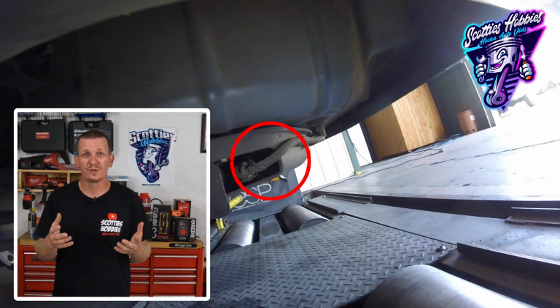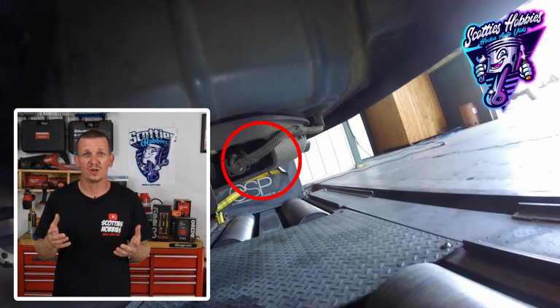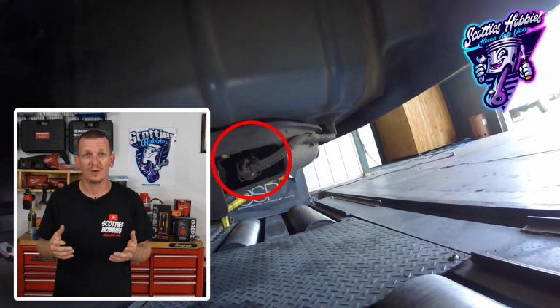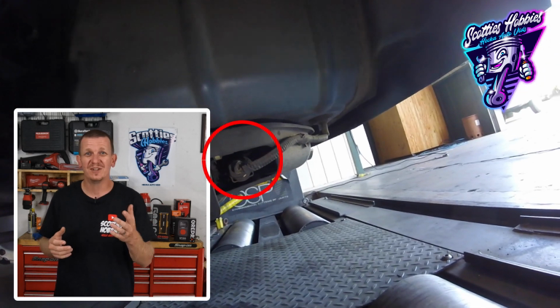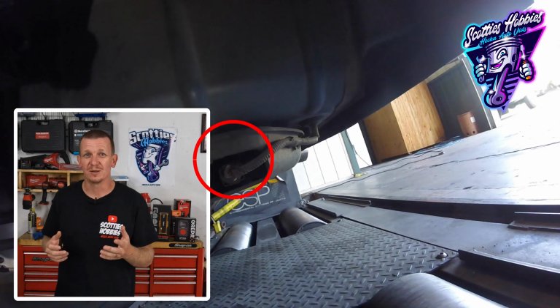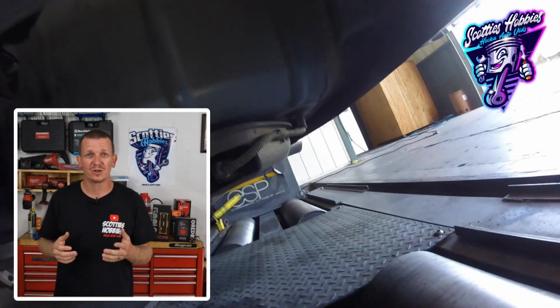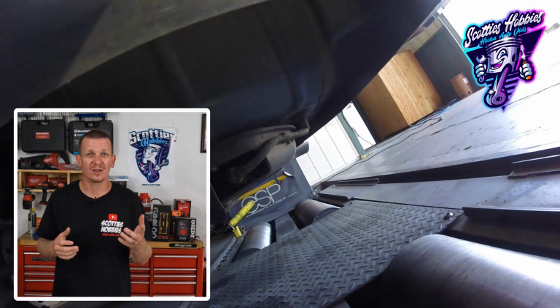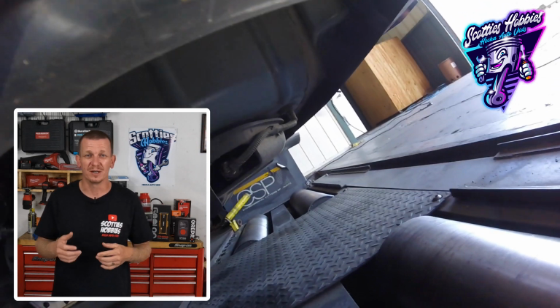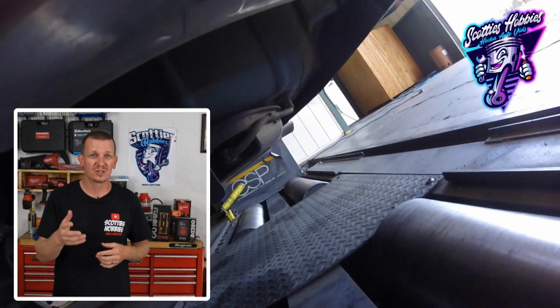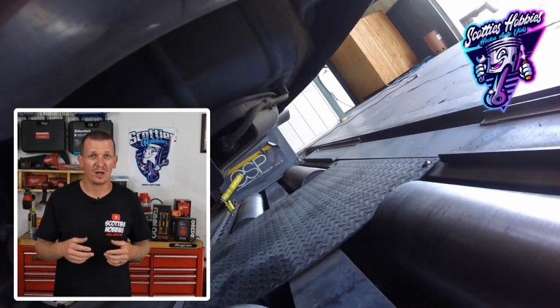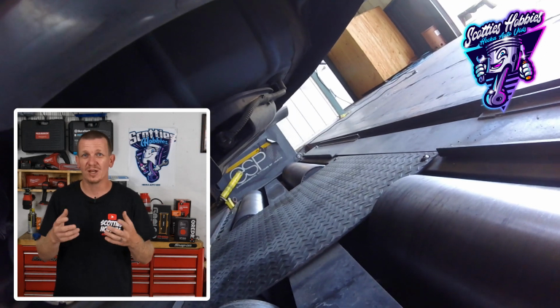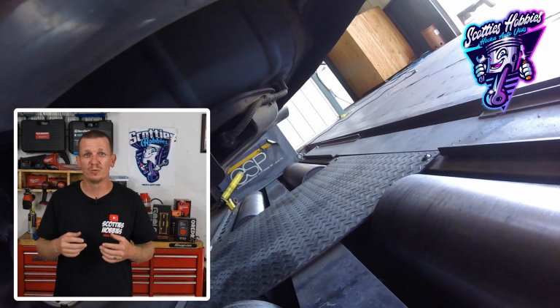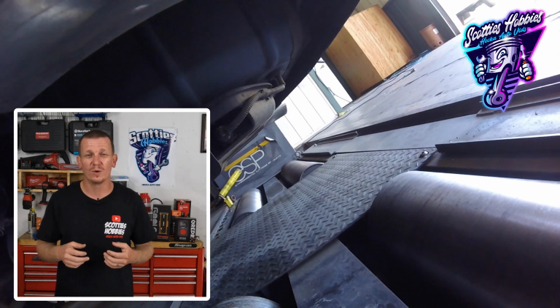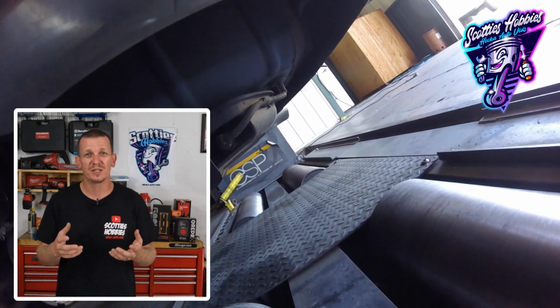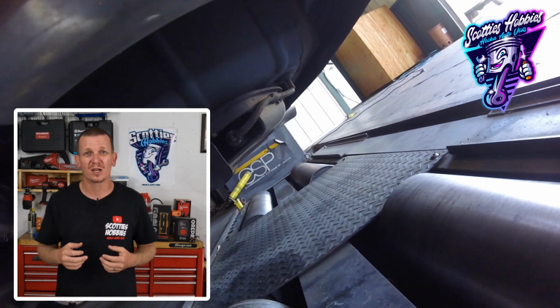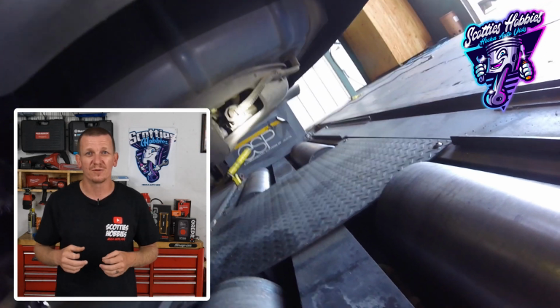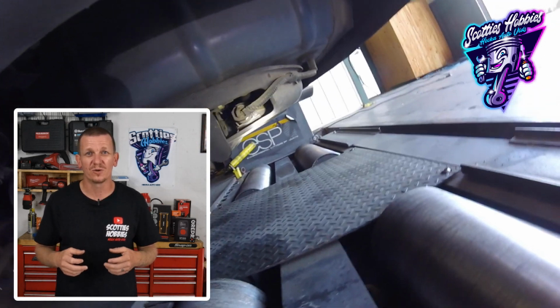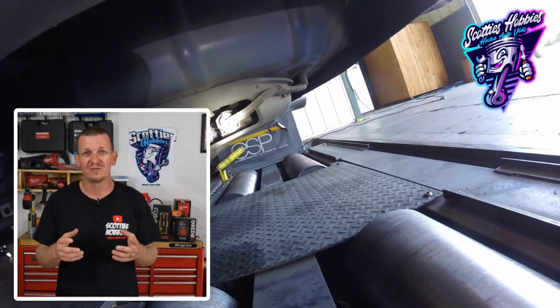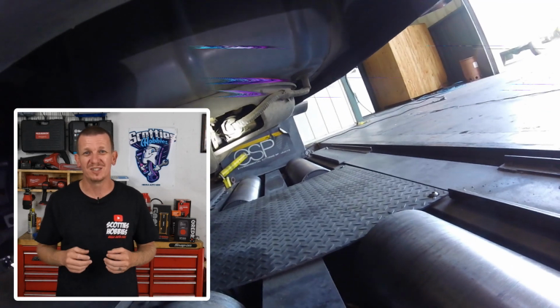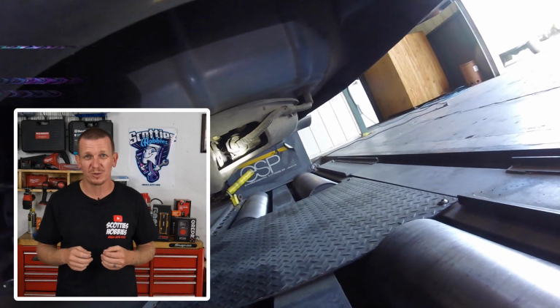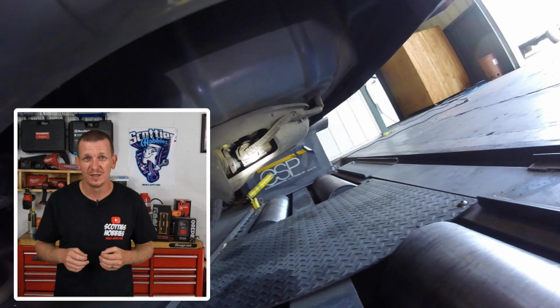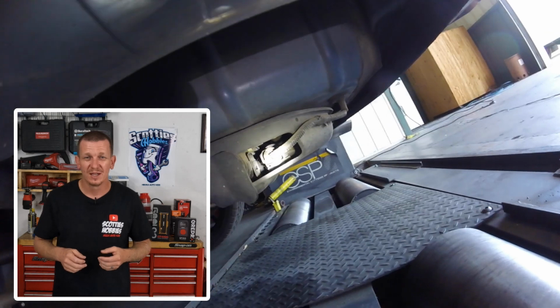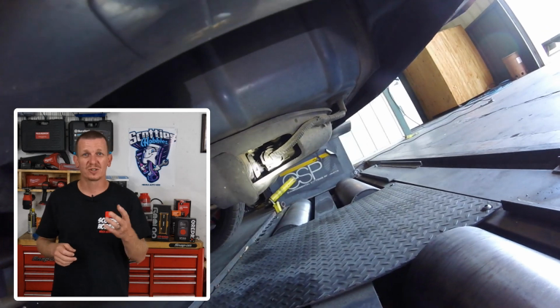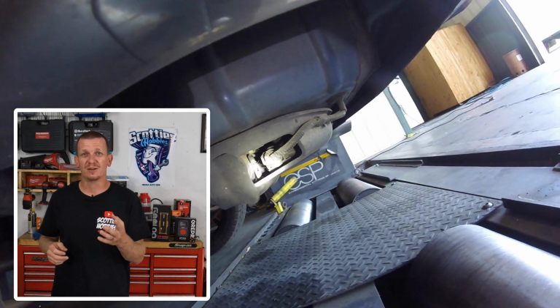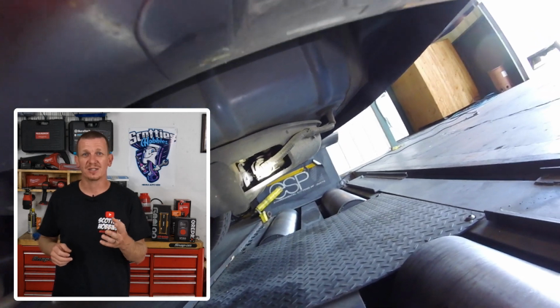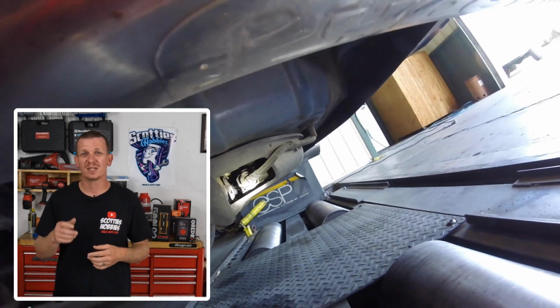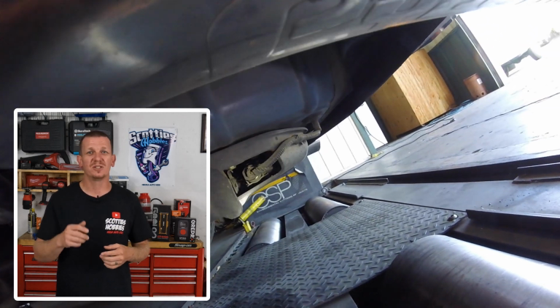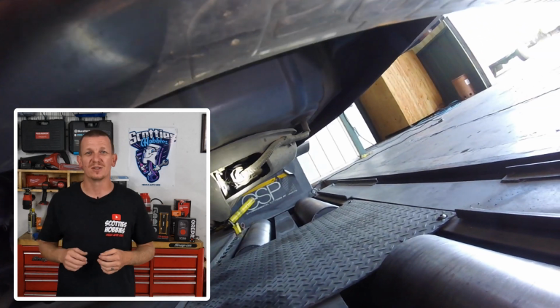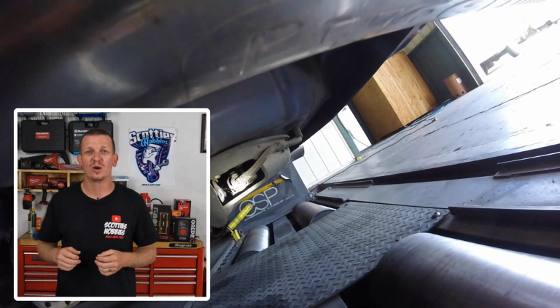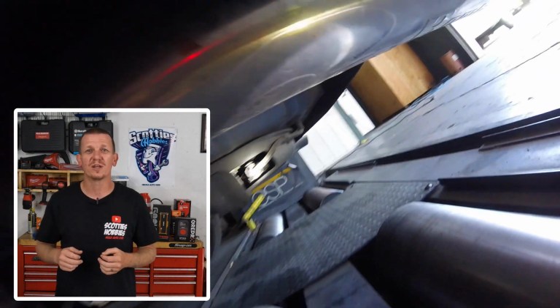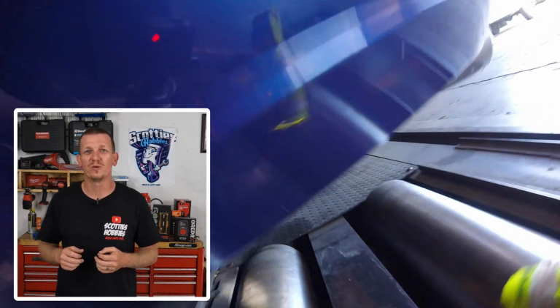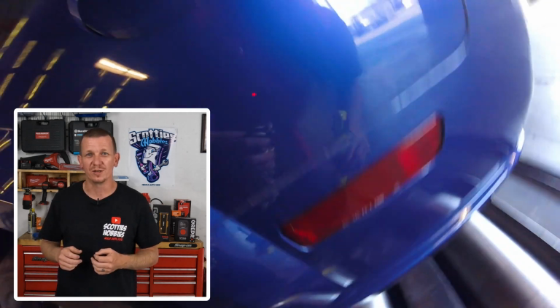Hopefully this video helped you all, and if it did, make sure to hit that like button and subscribe. Let me know below what was the year, make, and model of the vehicle that this video helped you on. Thanks for checking out Scotty's Hobbies and I will see you guys on the next hopefully helpful video.